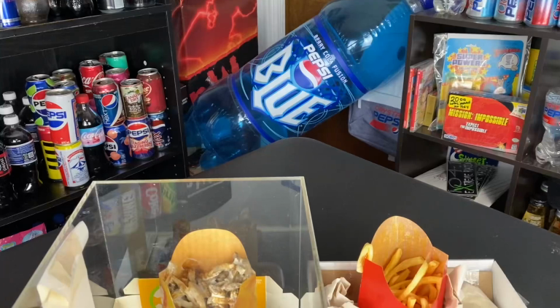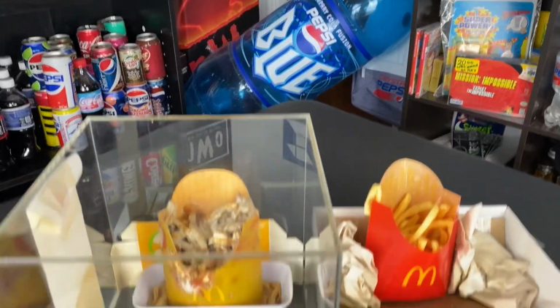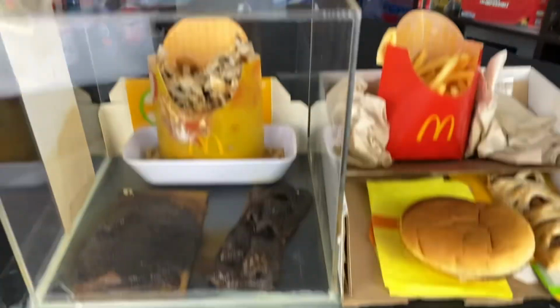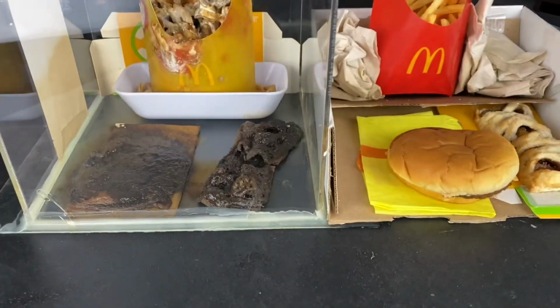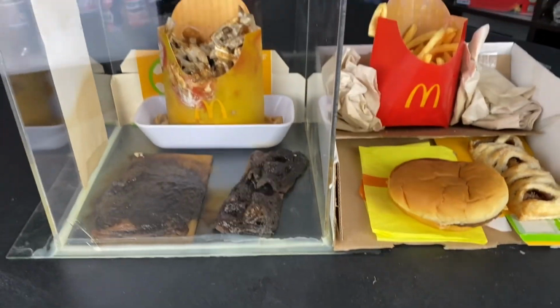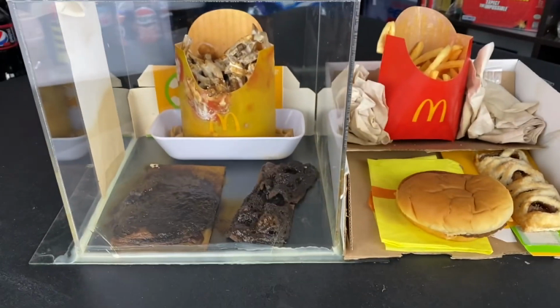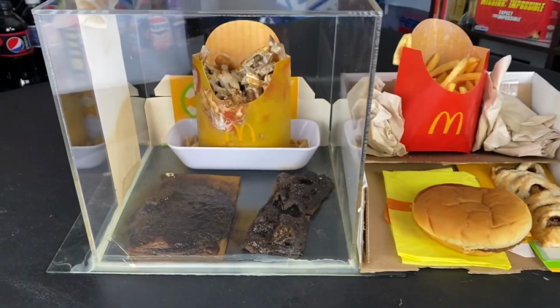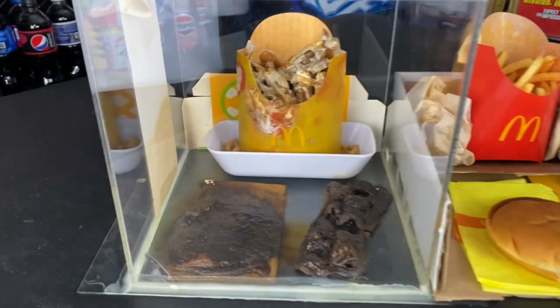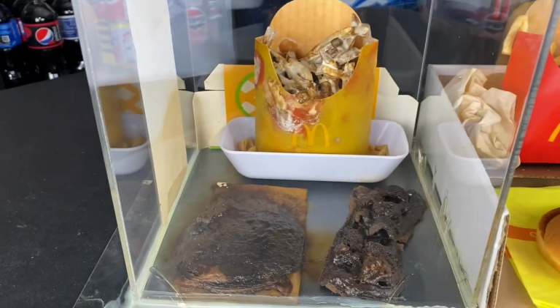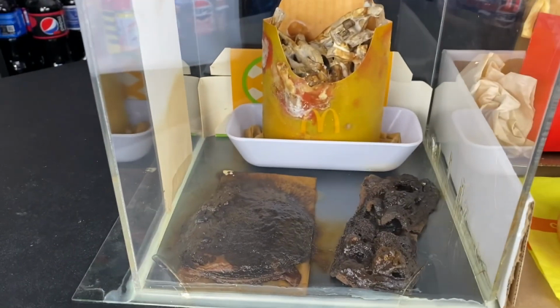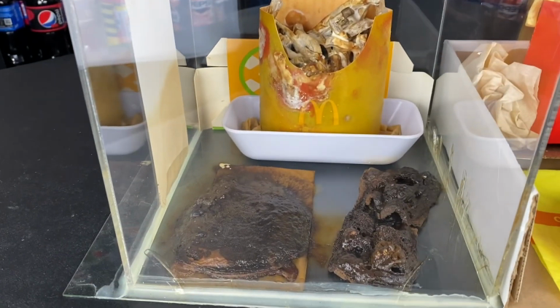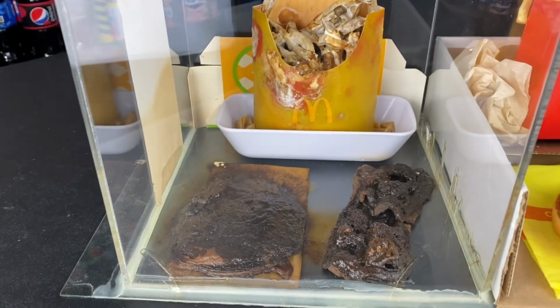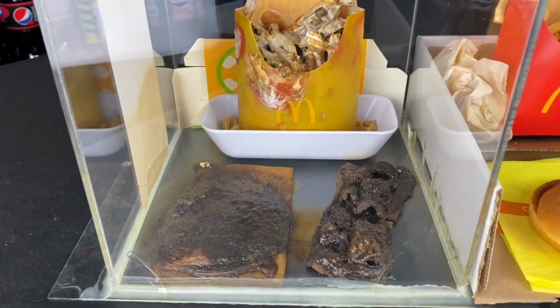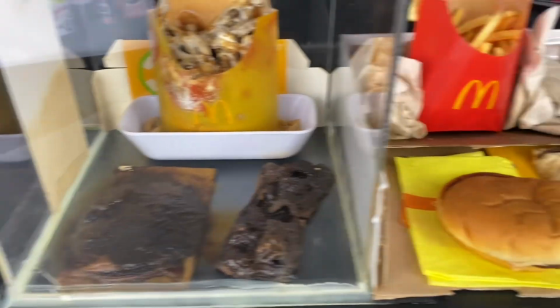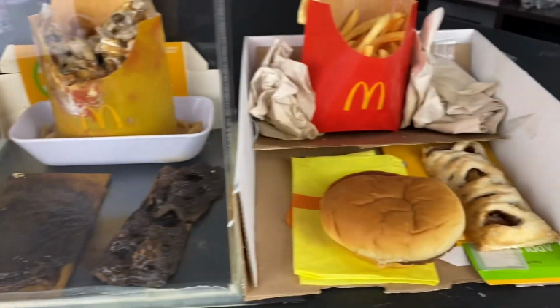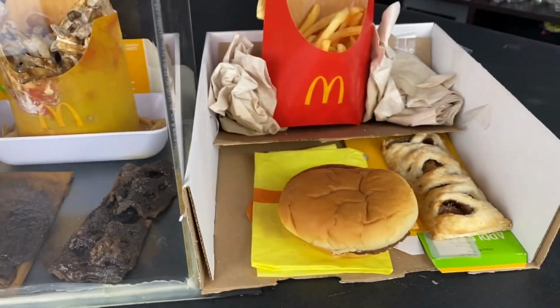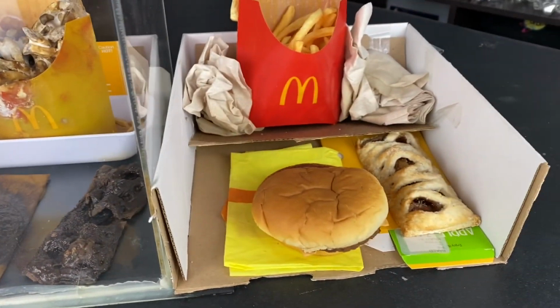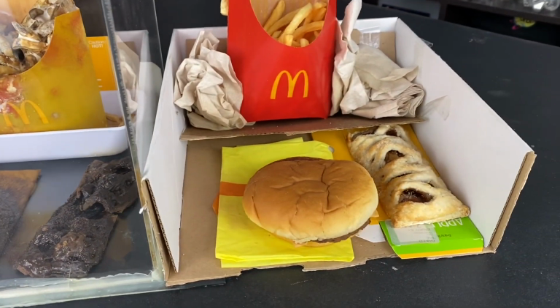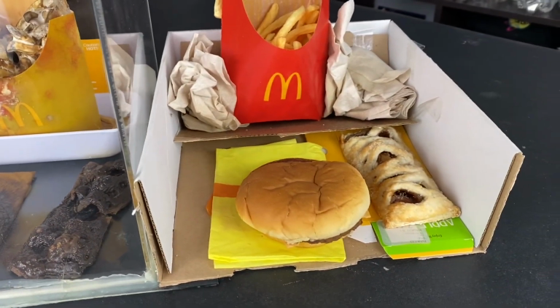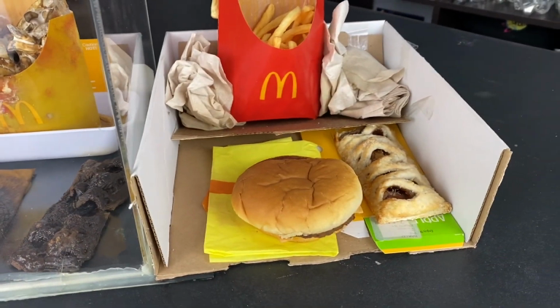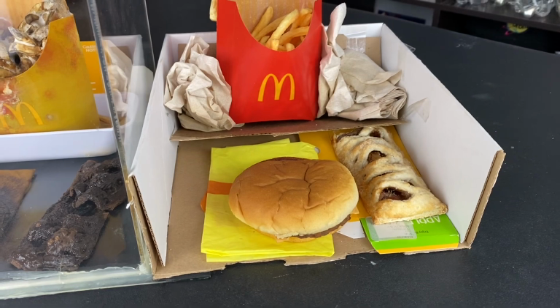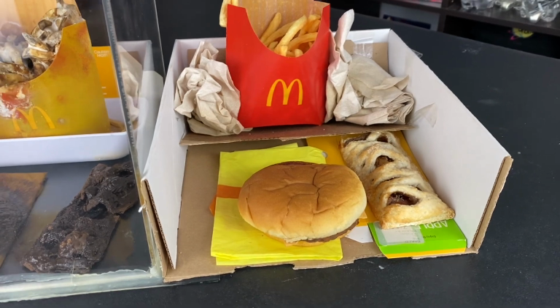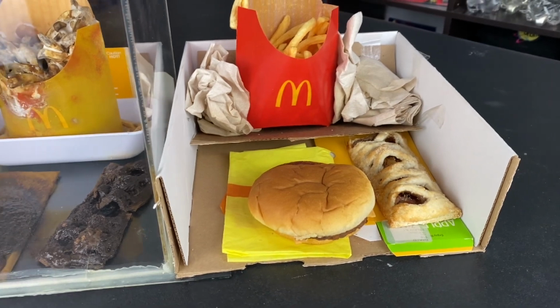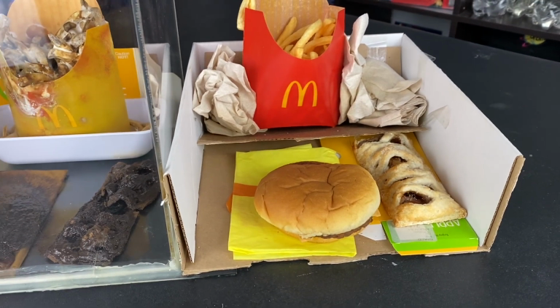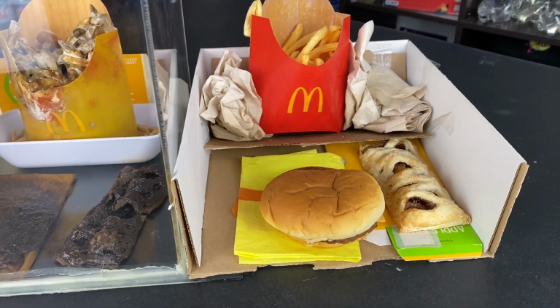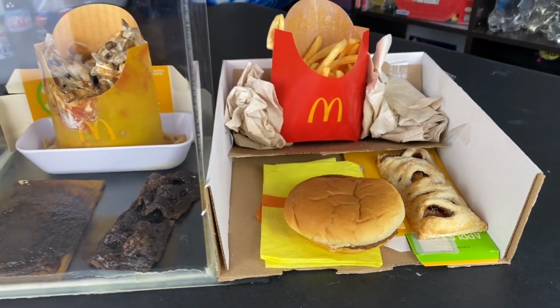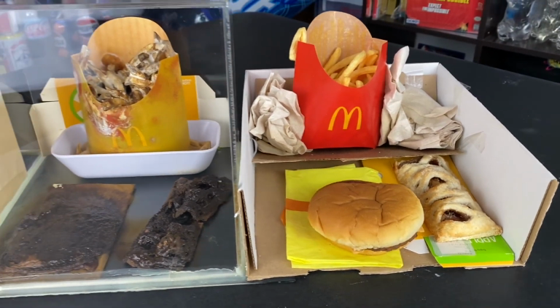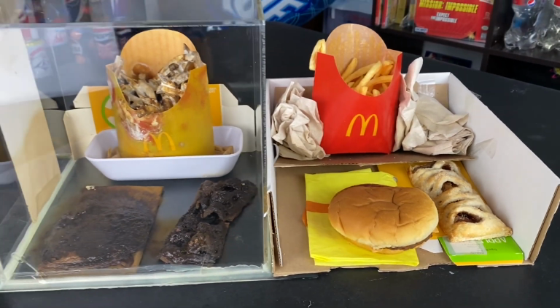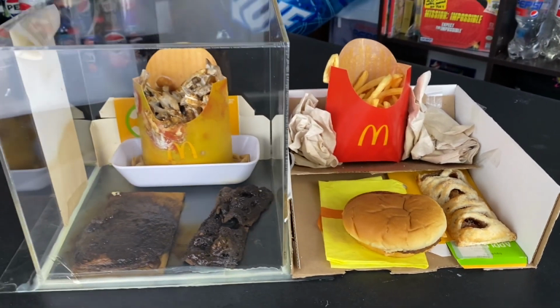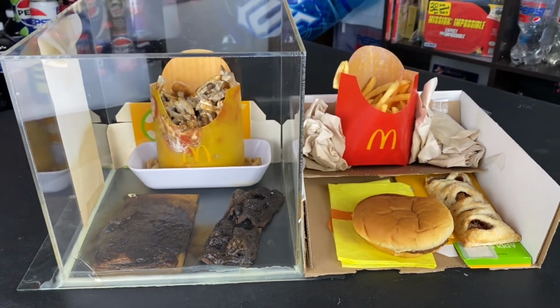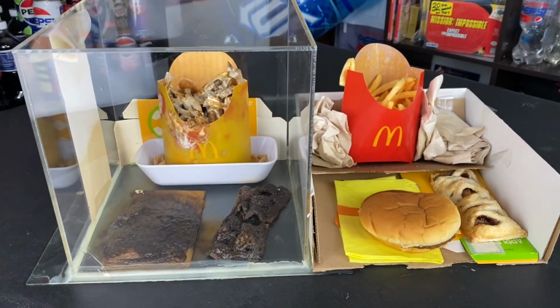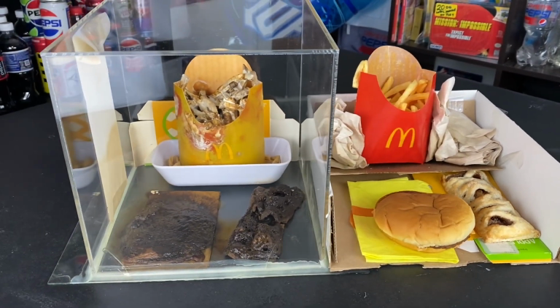Hello everybody, once again to the McDonald's Jewel Box and the McDonald's Jewel Unbox update for September of 2024.